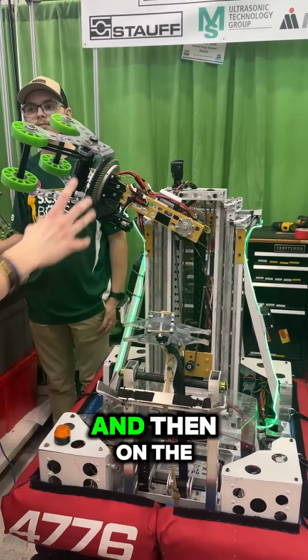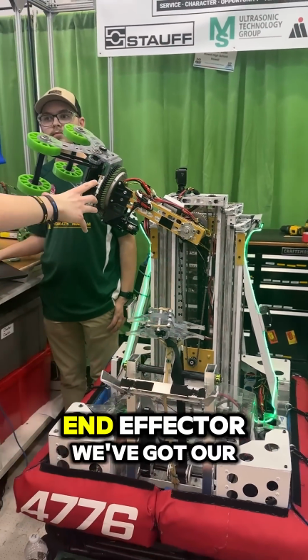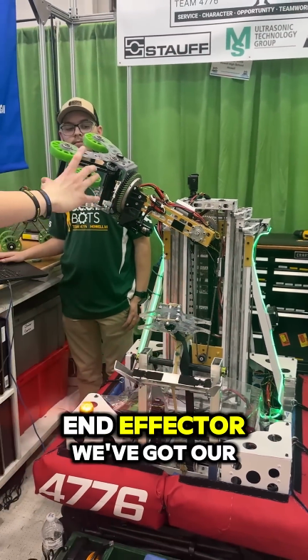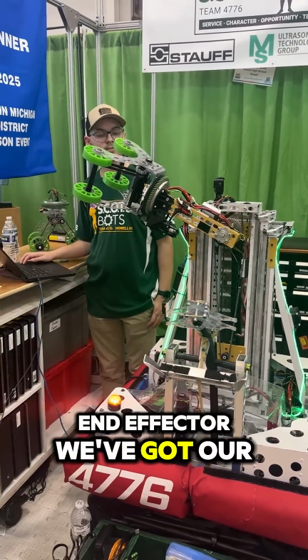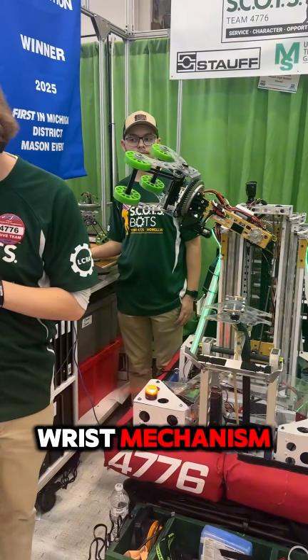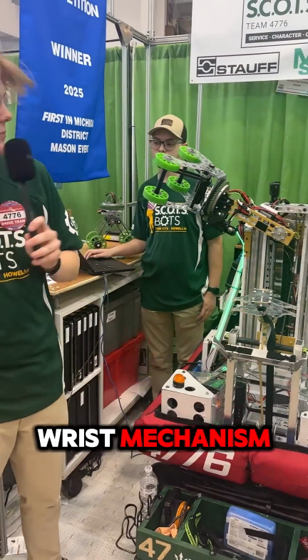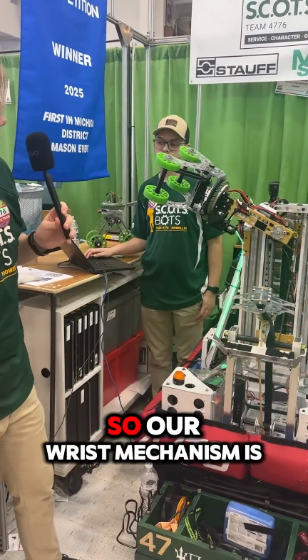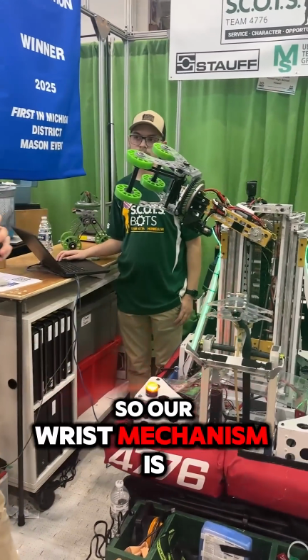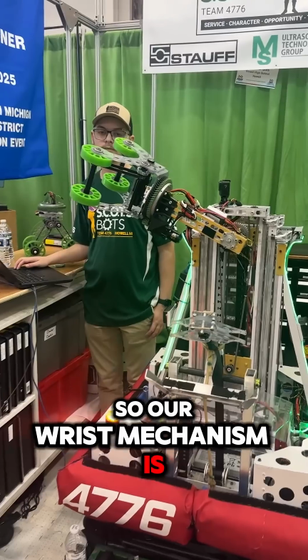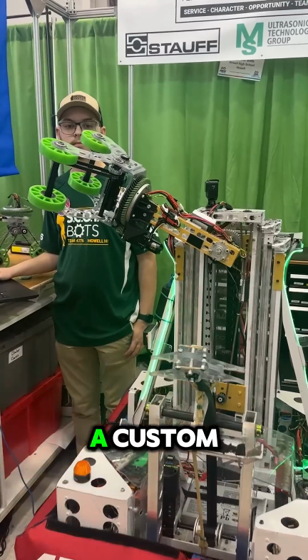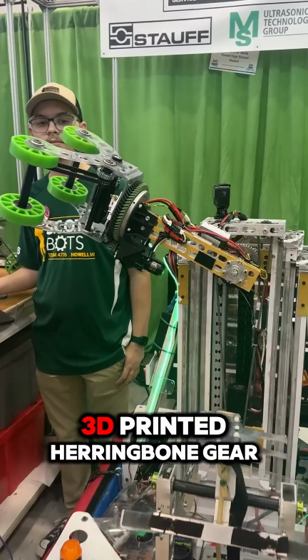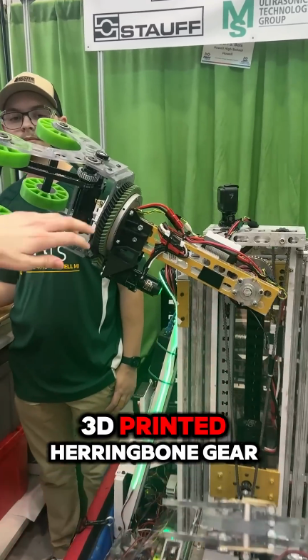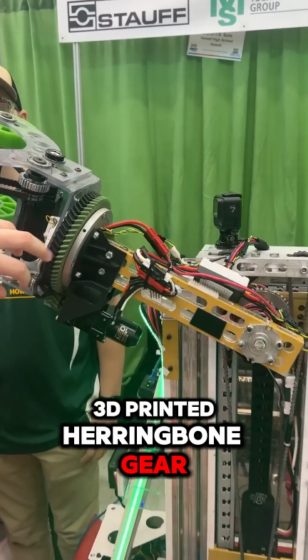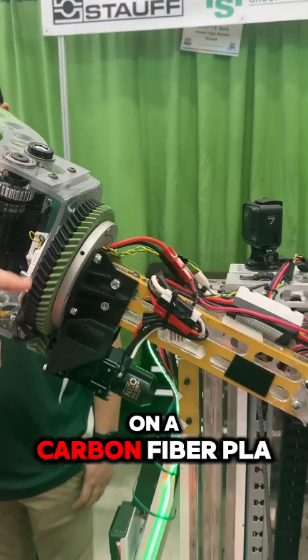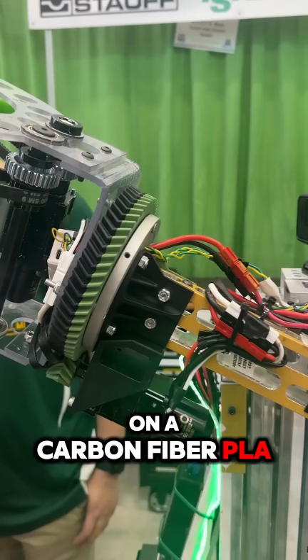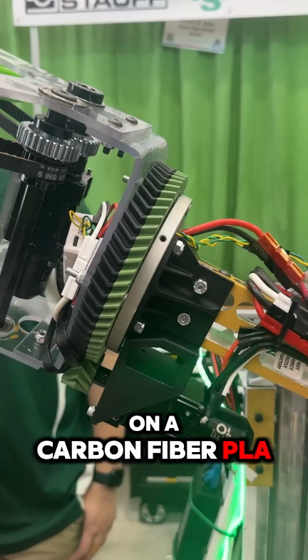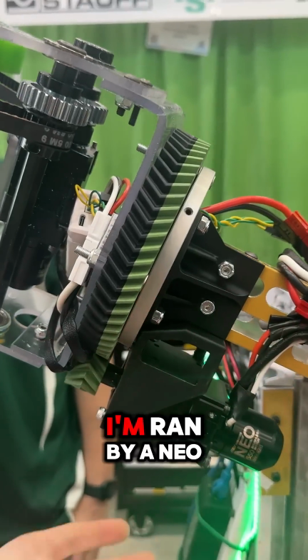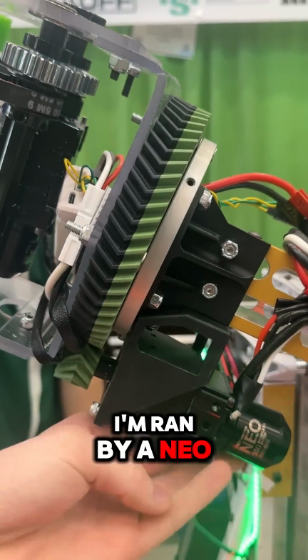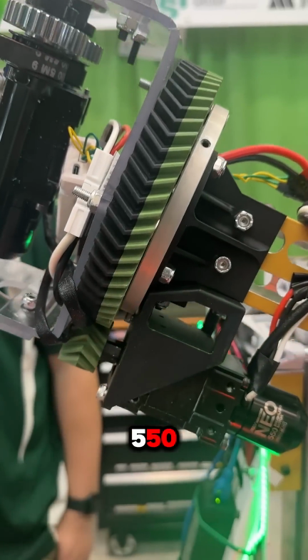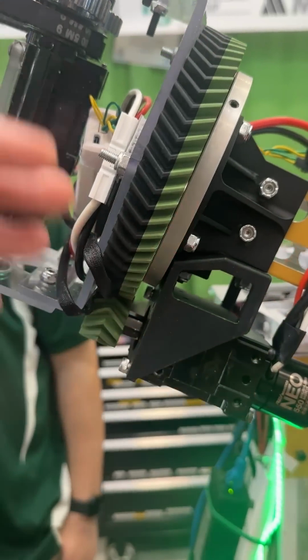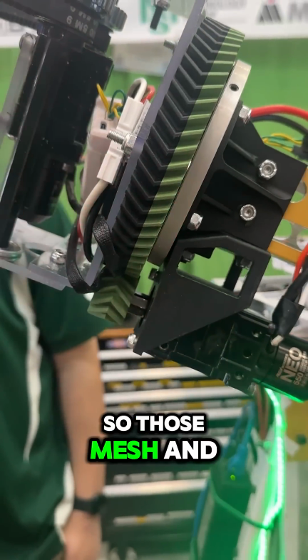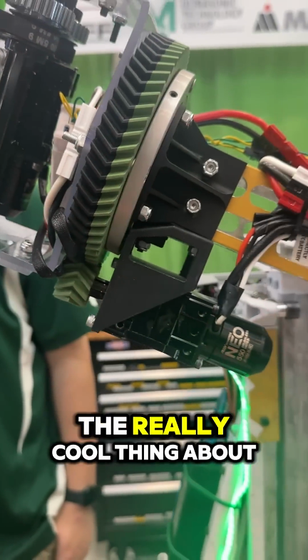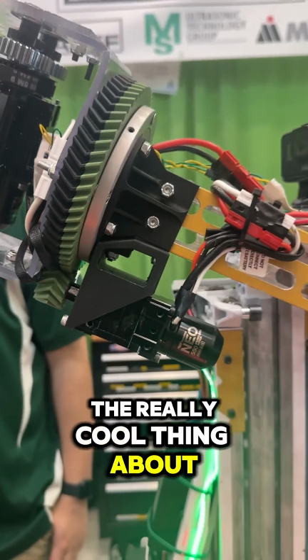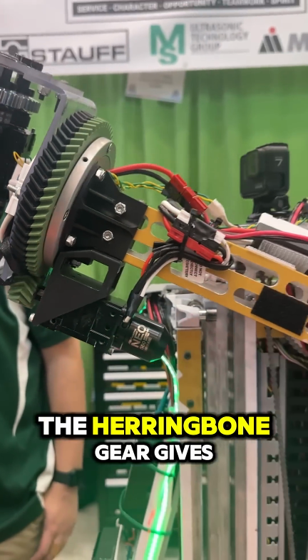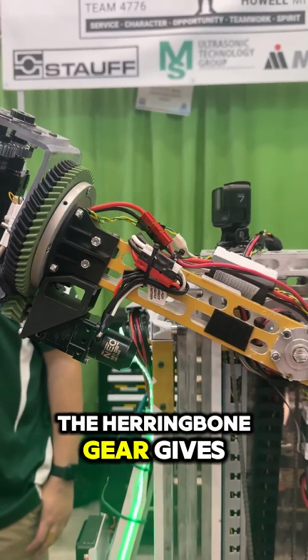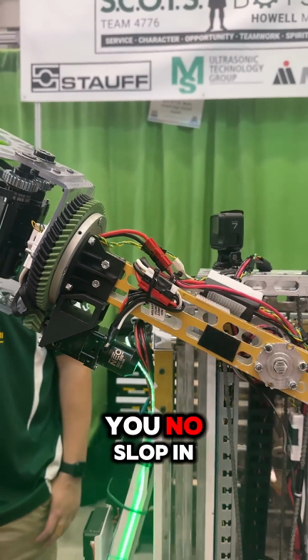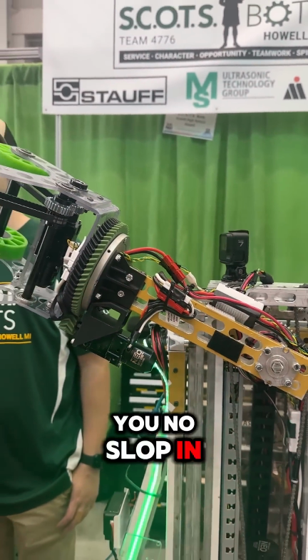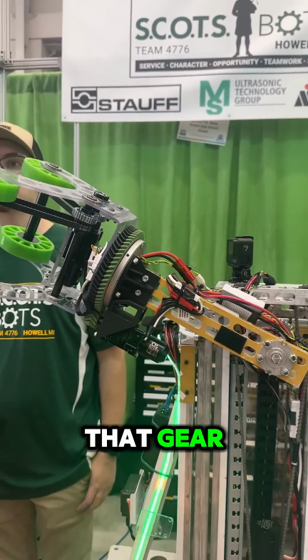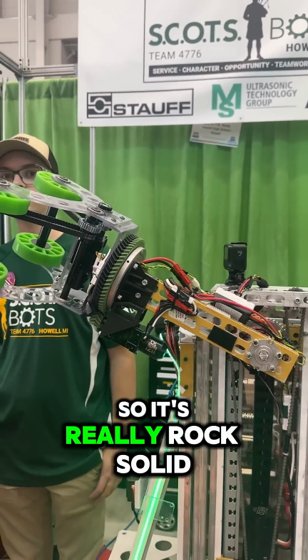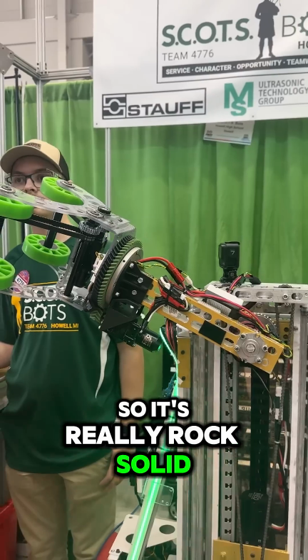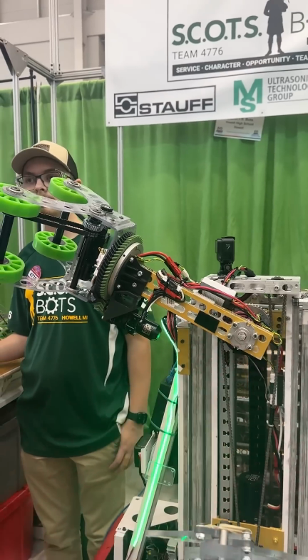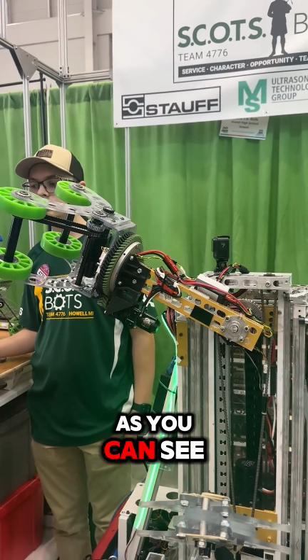On the end effector, we've got our wrist mechanism. Our wrist mechanism is a custom 3D-printed herringbone gear on carbon fiber PLA, driven by a NEO 550. Those mesh together, and the really cool thing is the herringbone gear gives you no slop, so it's really rock solid.